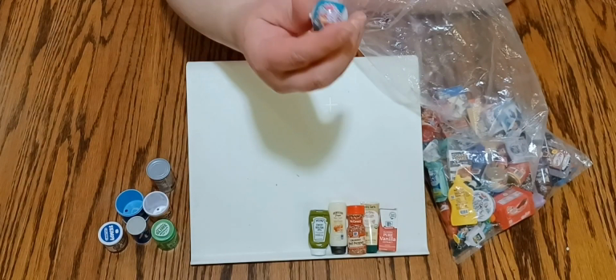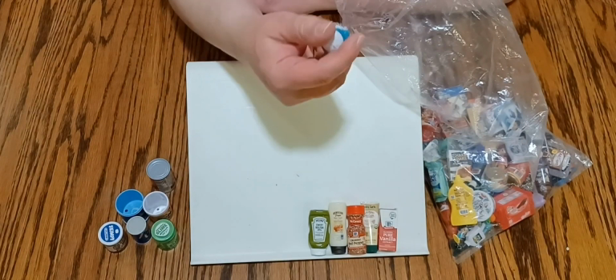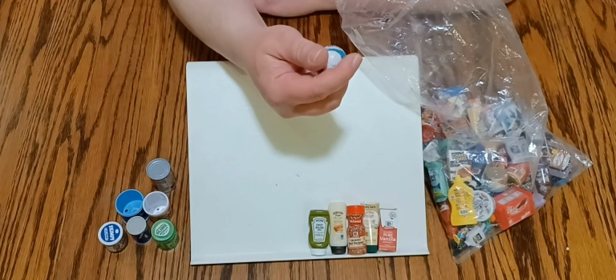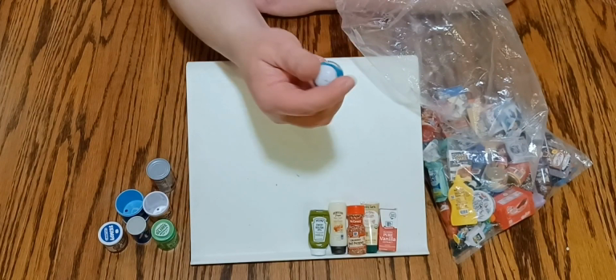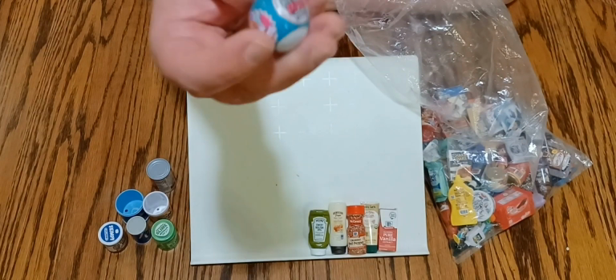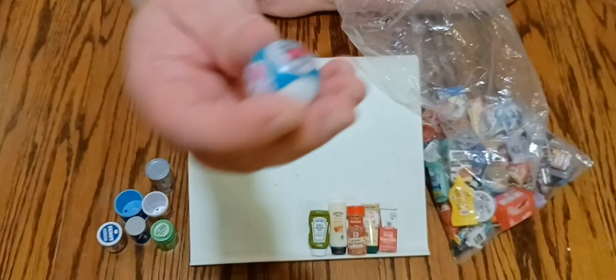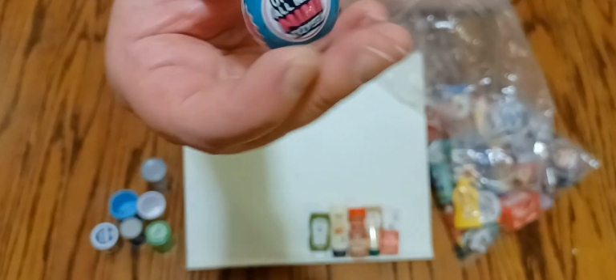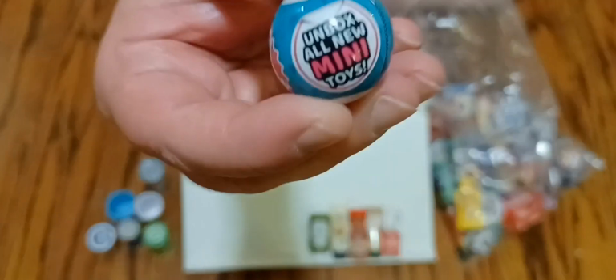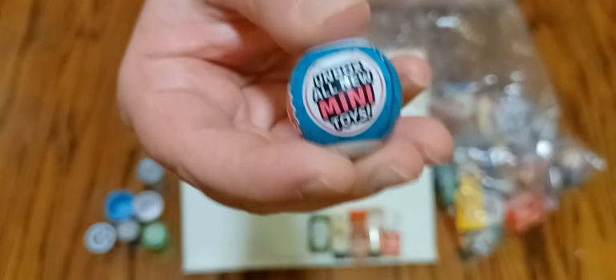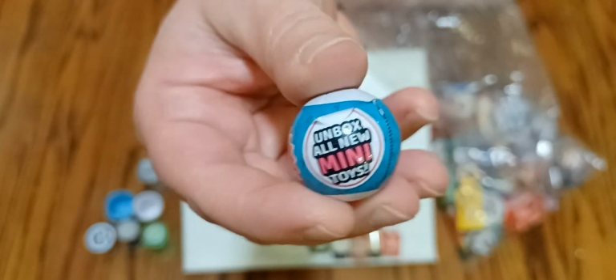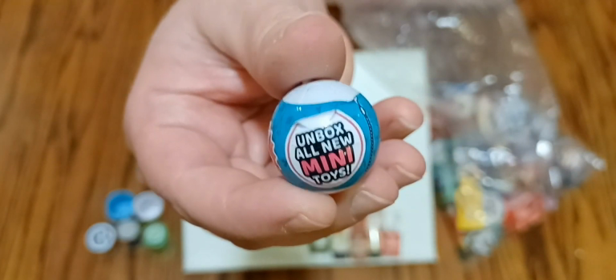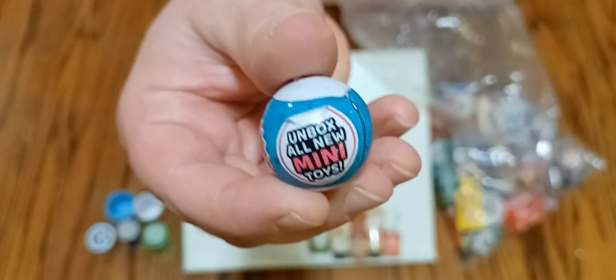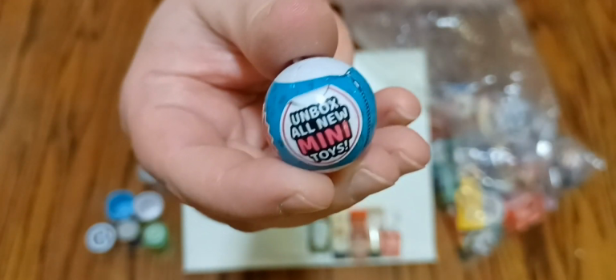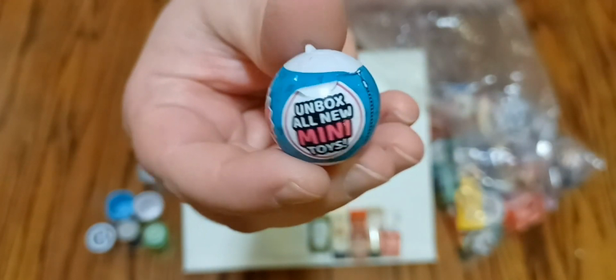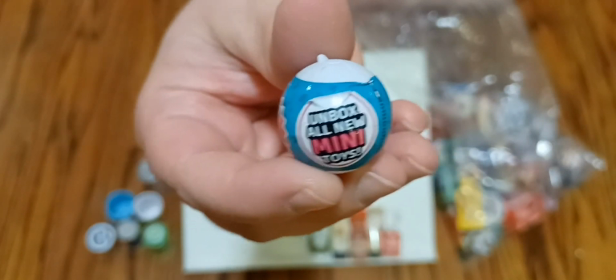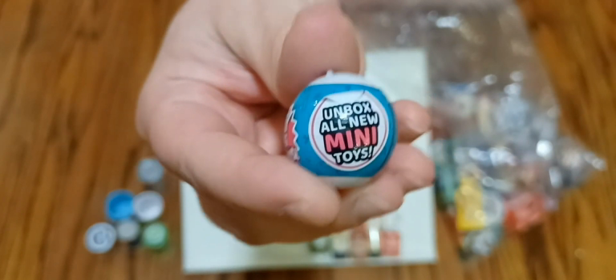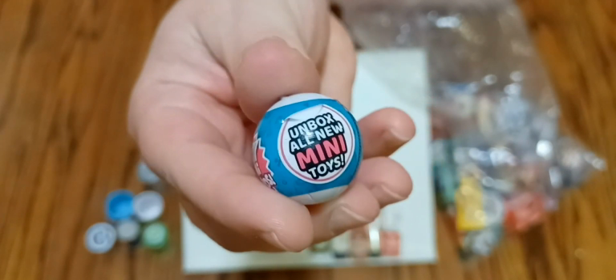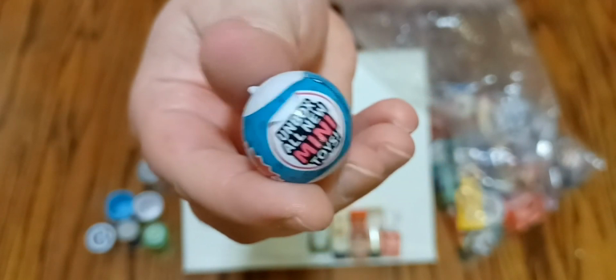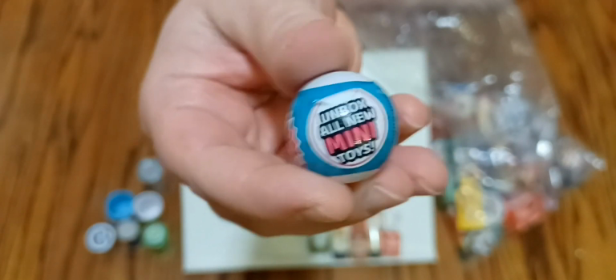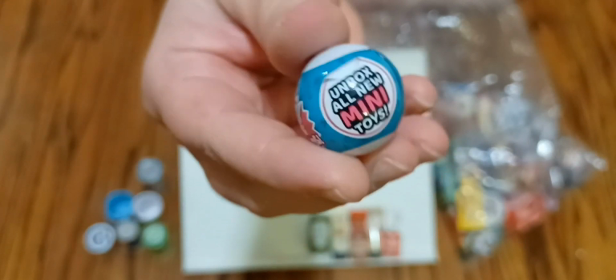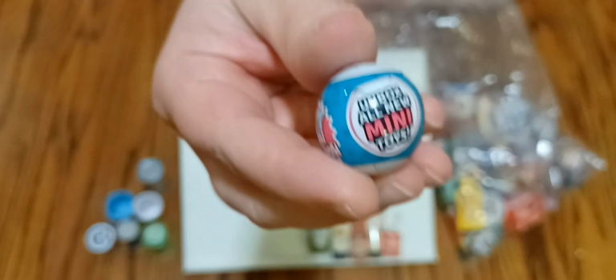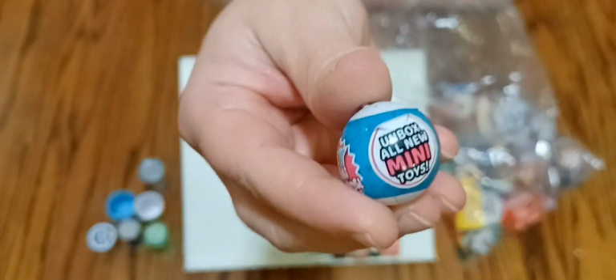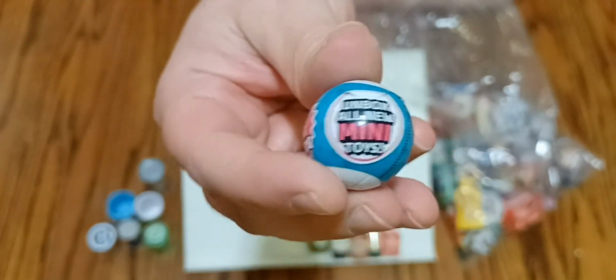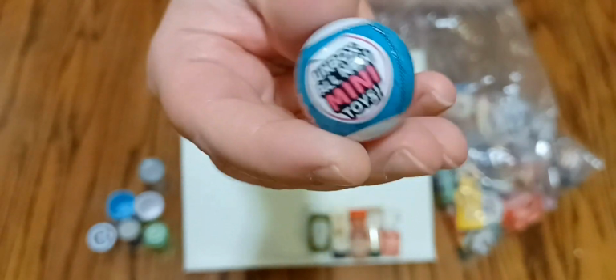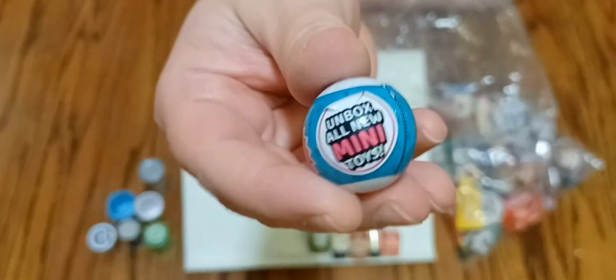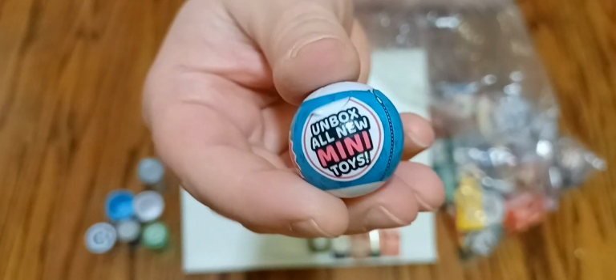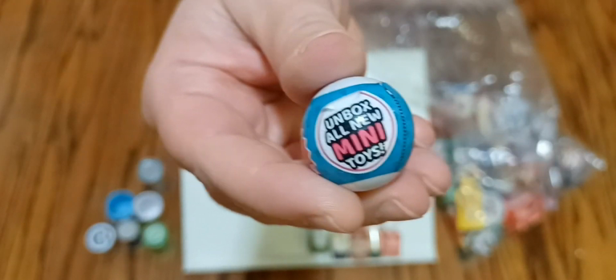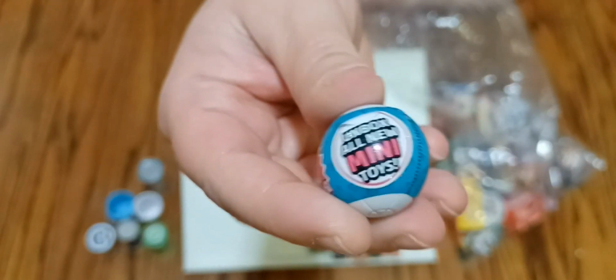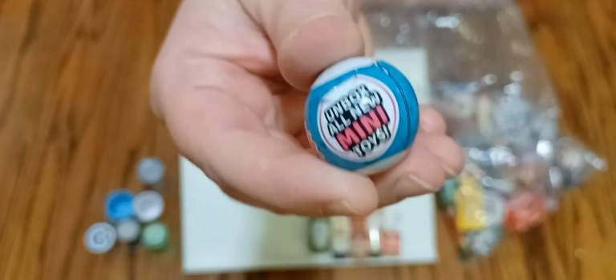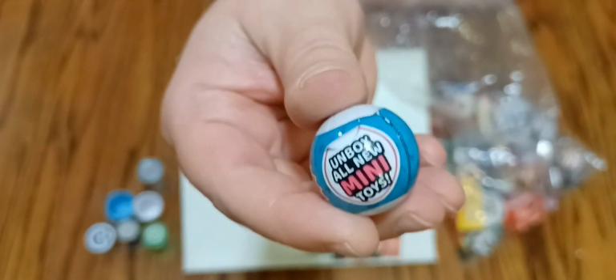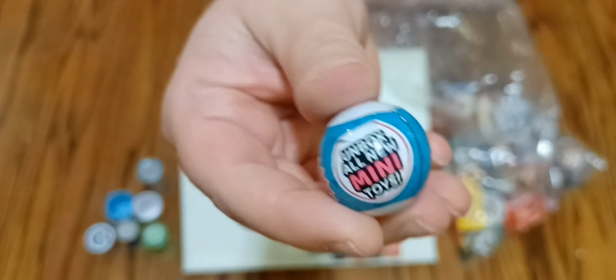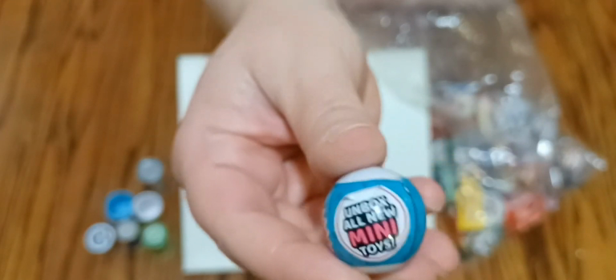Oh, how cute — this little Mini Brands ball! This is exactly what a lot of these toys came in, but this is a miniature size one of the Mini Toy Brands.